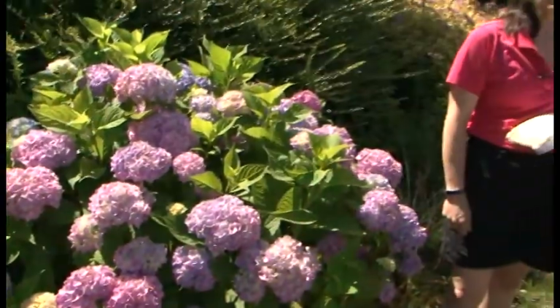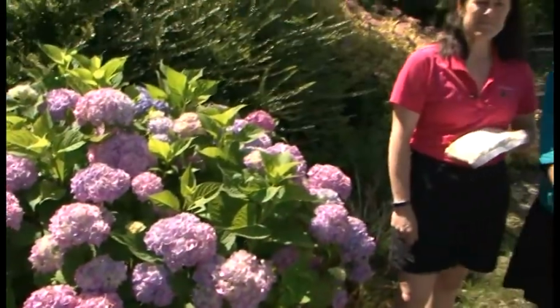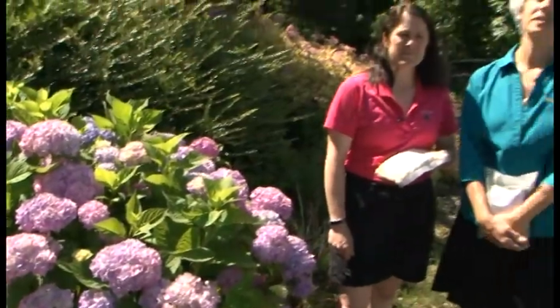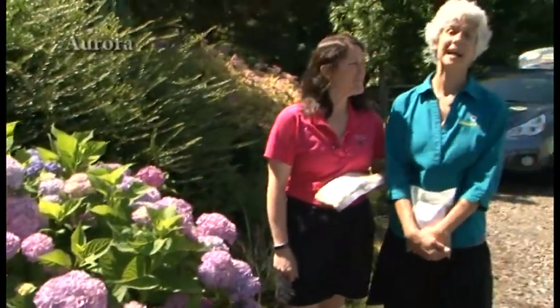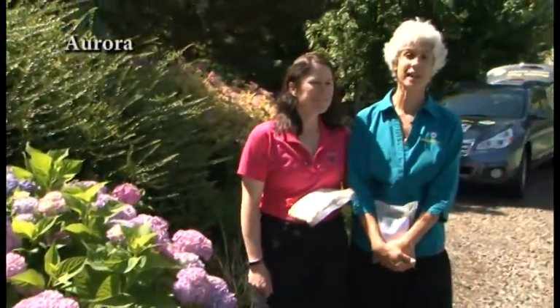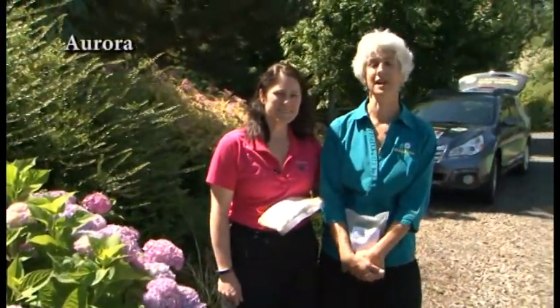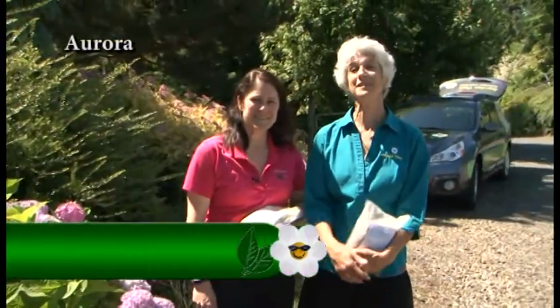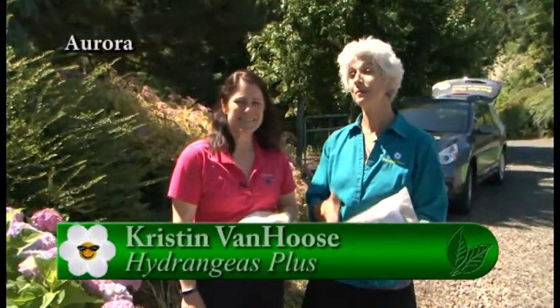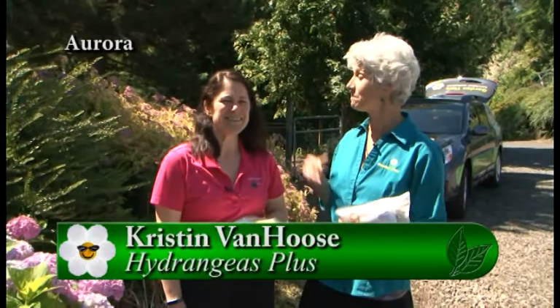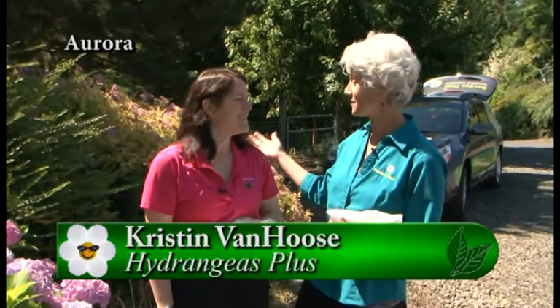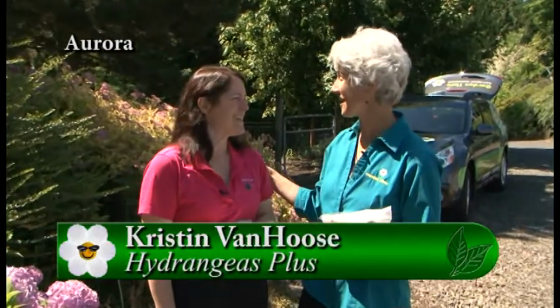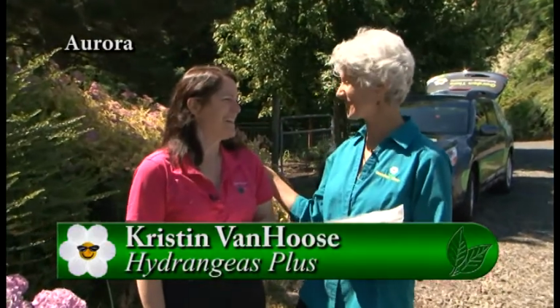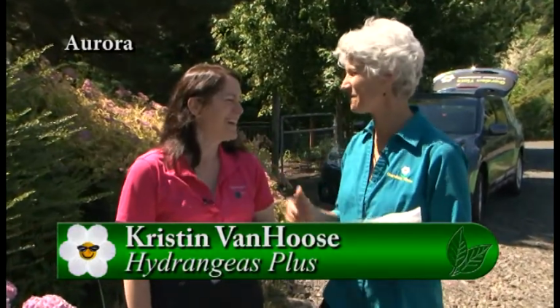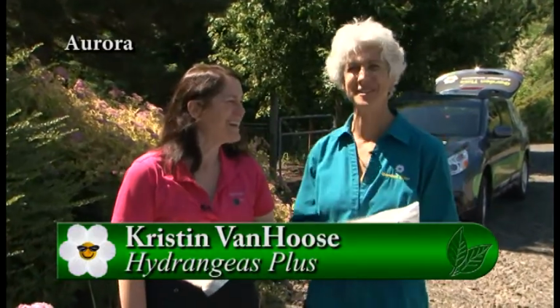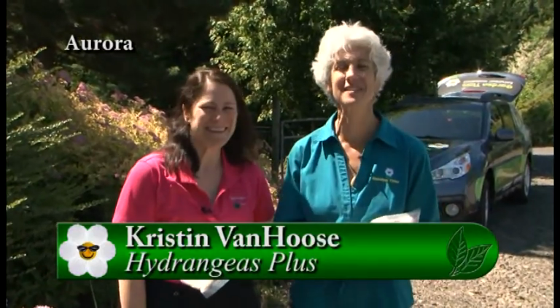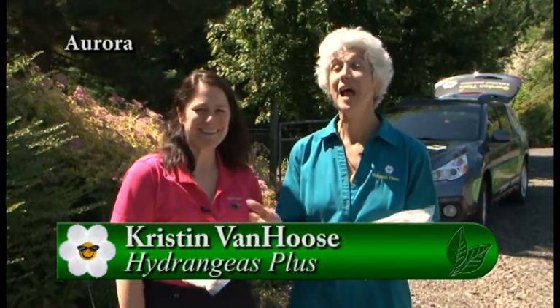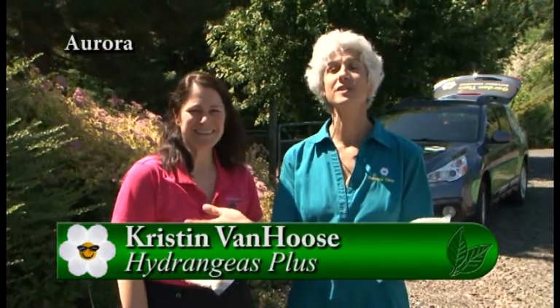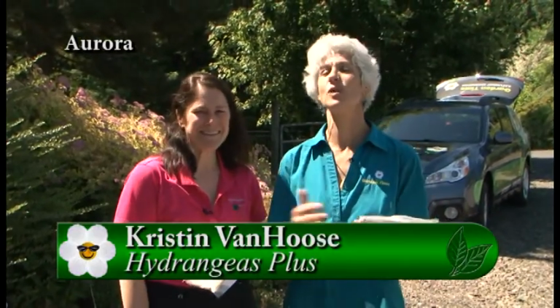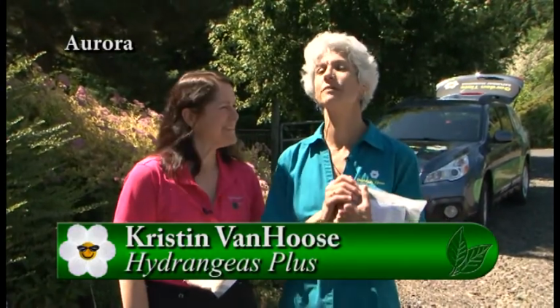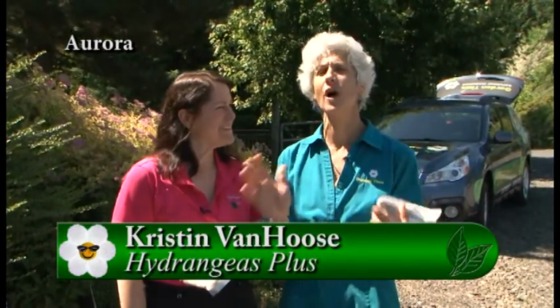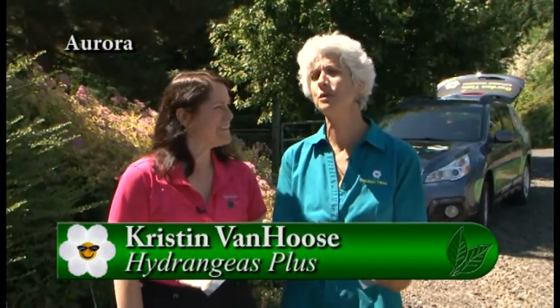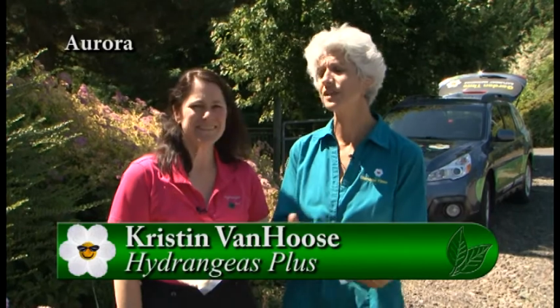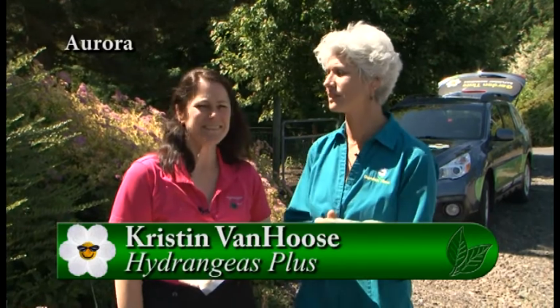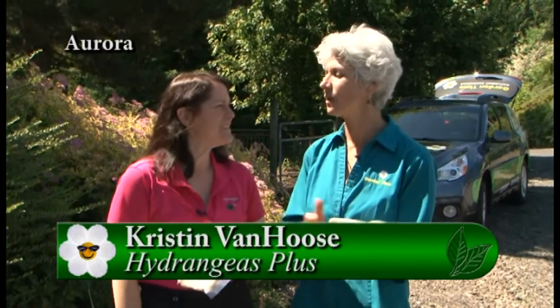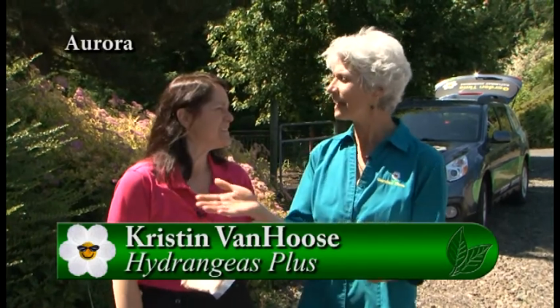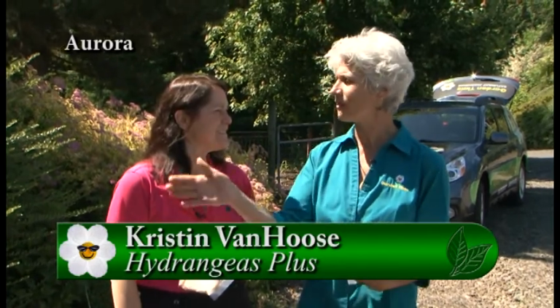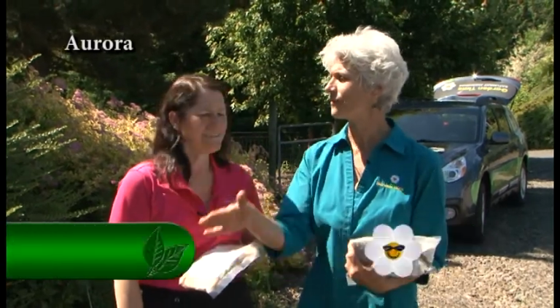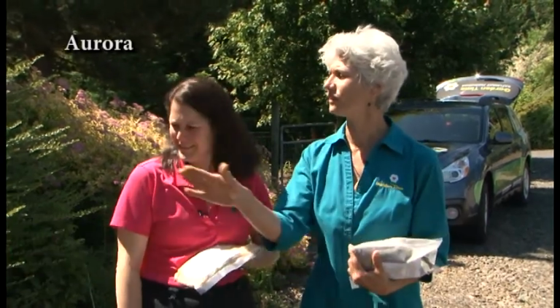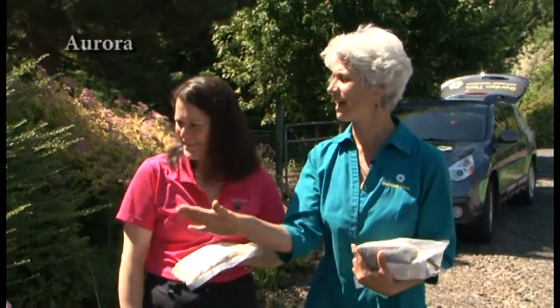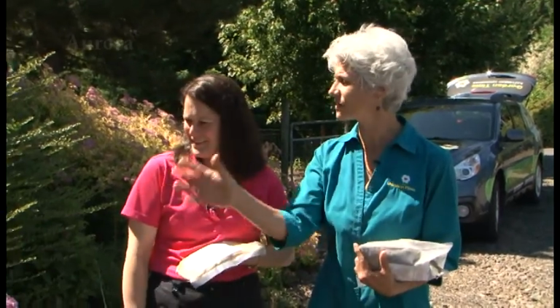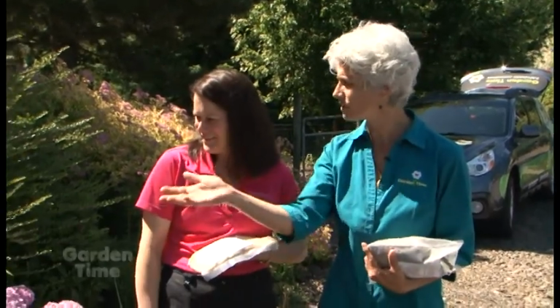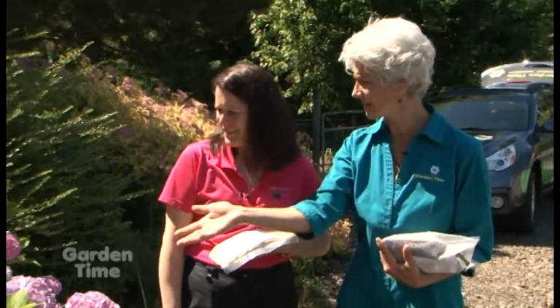If you haven't noticed, it is hydrangea time, and I'm with Kristen from Hydrangeas Plus, and we are just seeing all these beautiful hydrangeas. I can't believe all the different colors on this one plant.